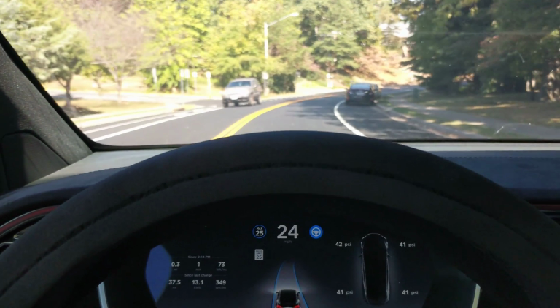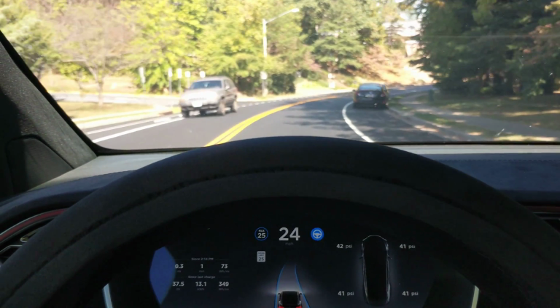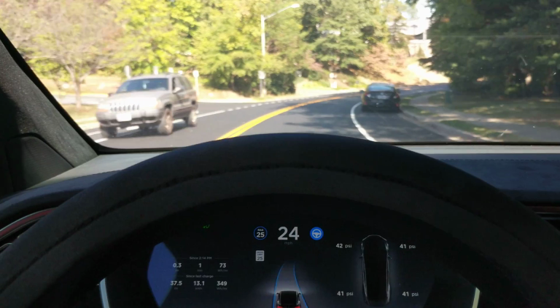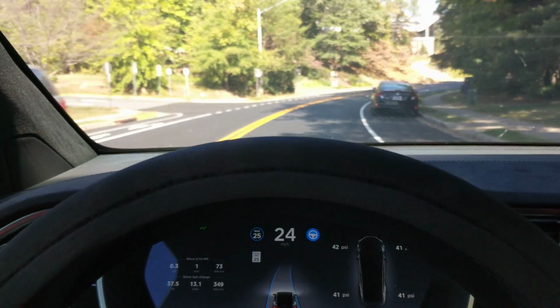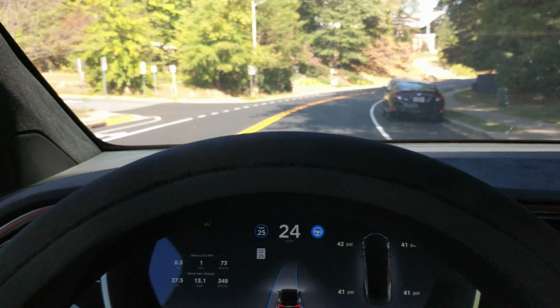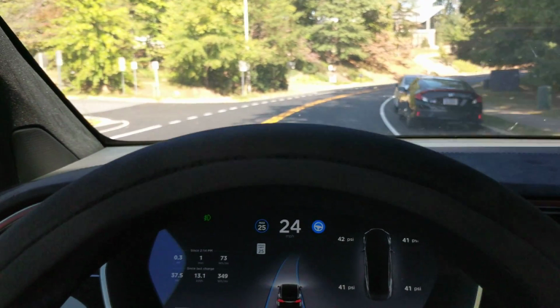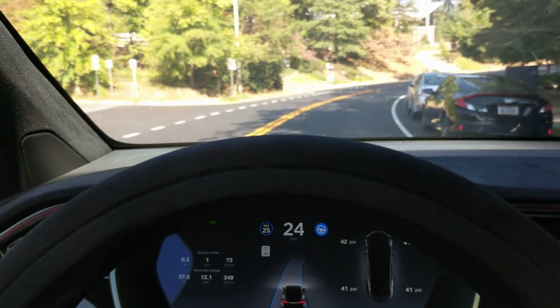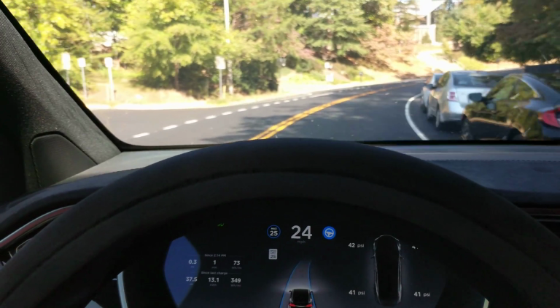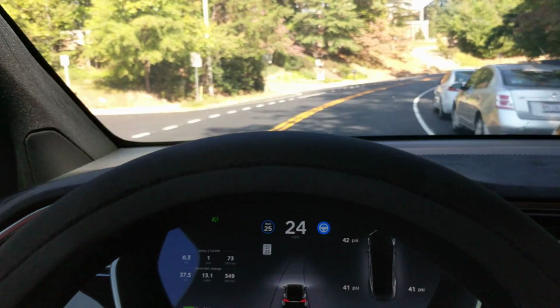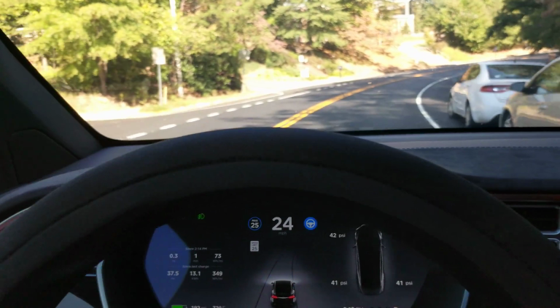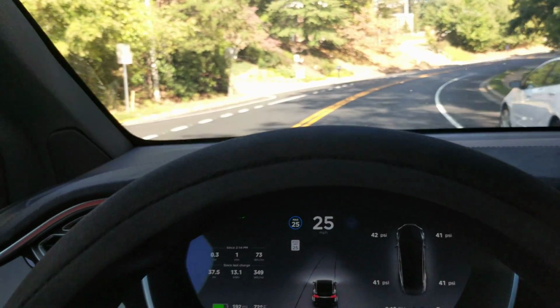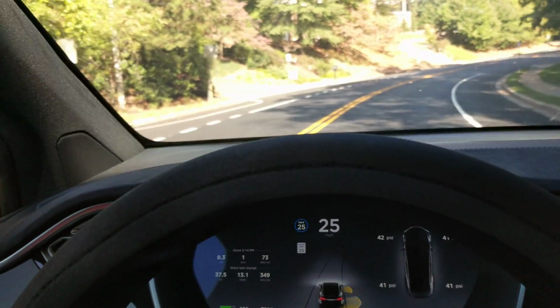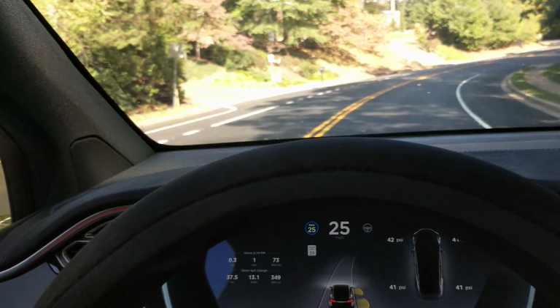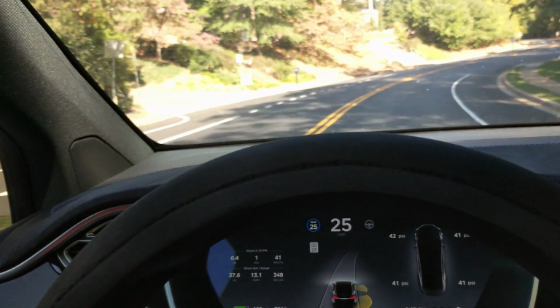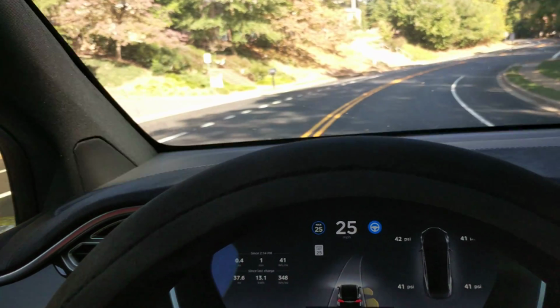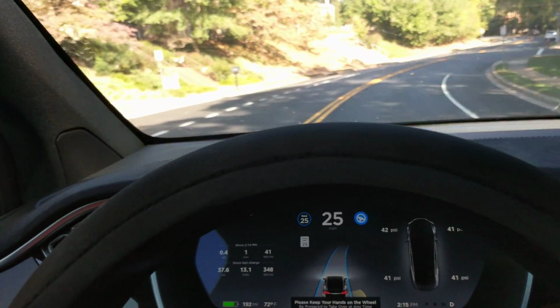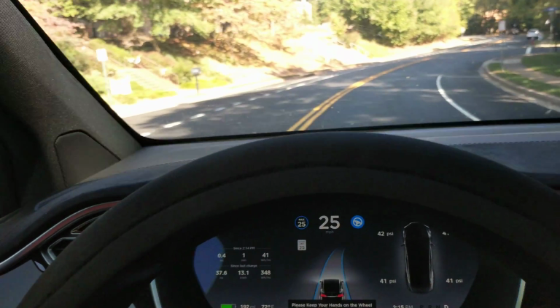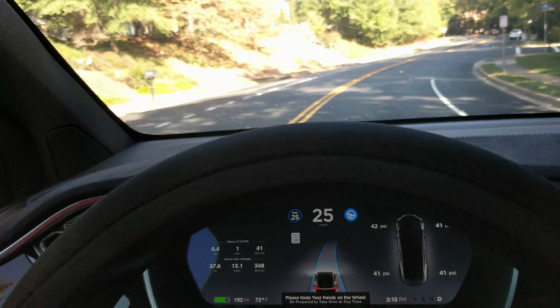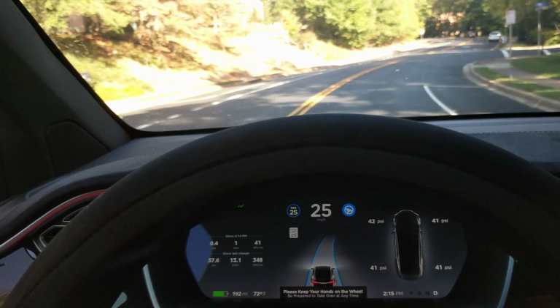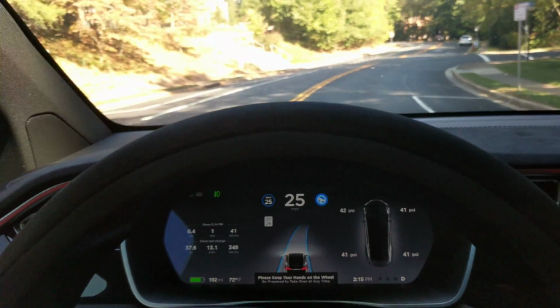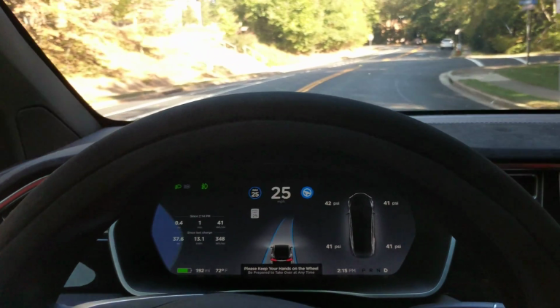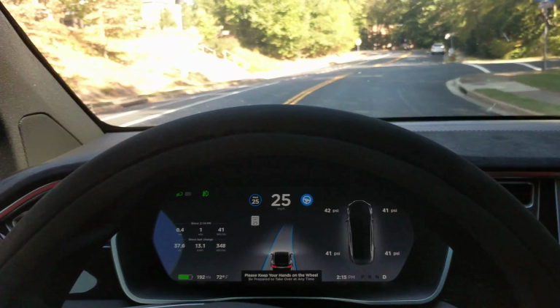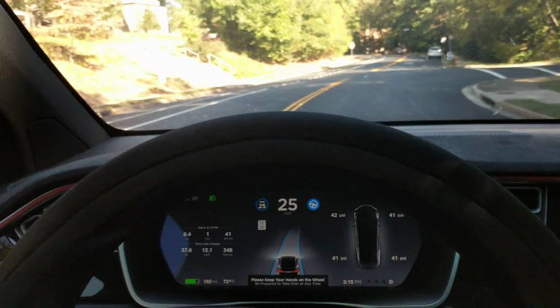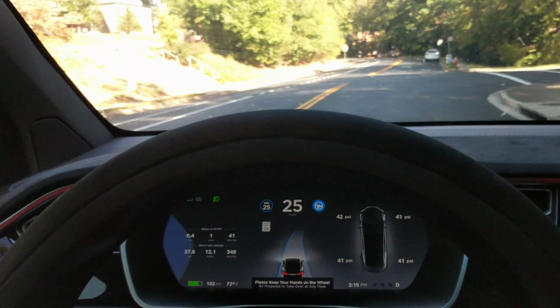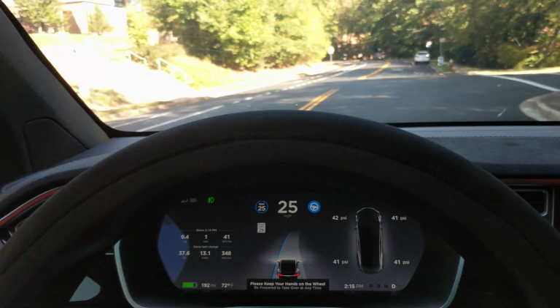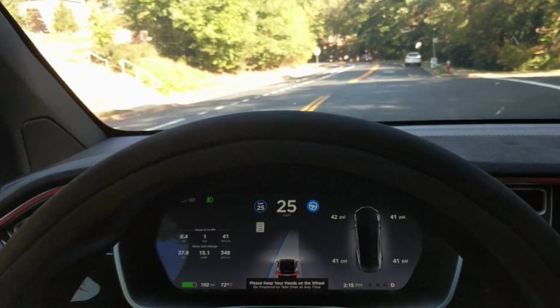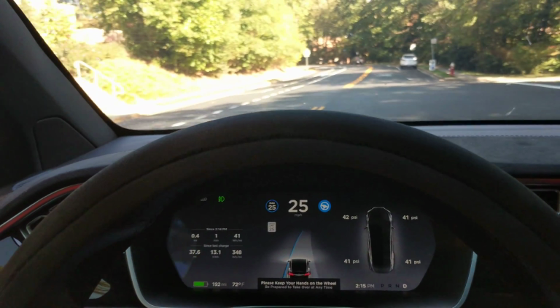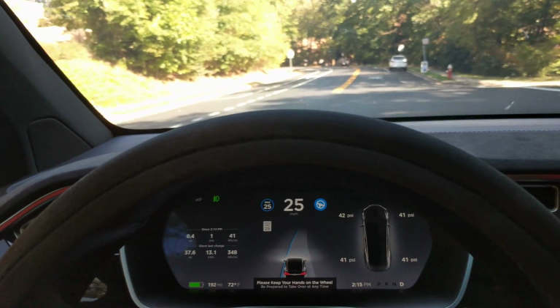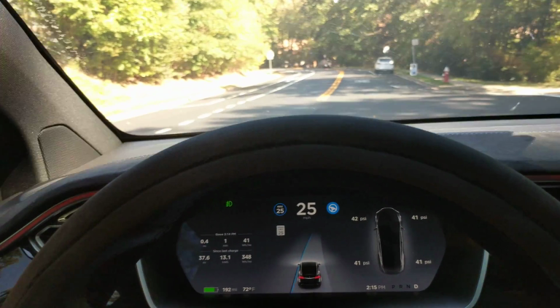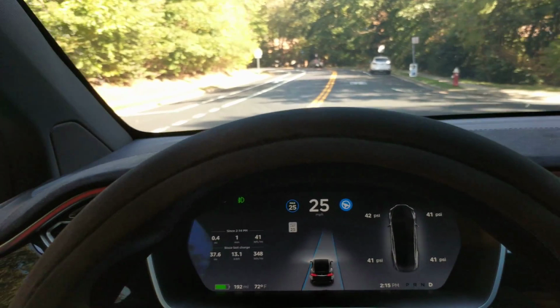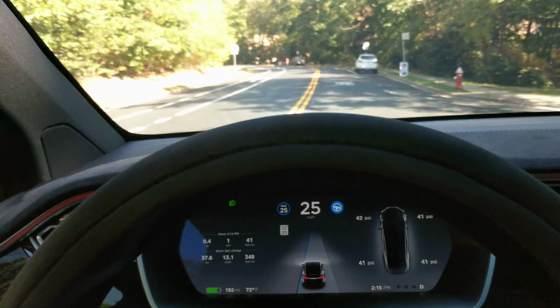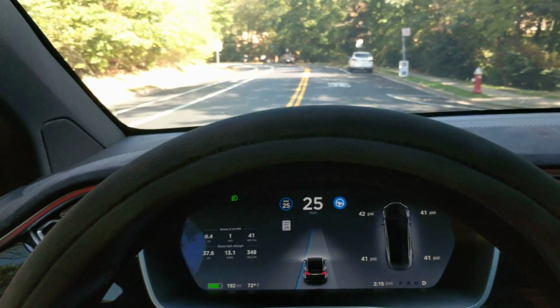It's getting nervous — I can feel it getting nervous. I got too close to that car and had to pull it away. Just re-engaged it now. The line disappears here; you can see it's not recognizing the lane on the right.